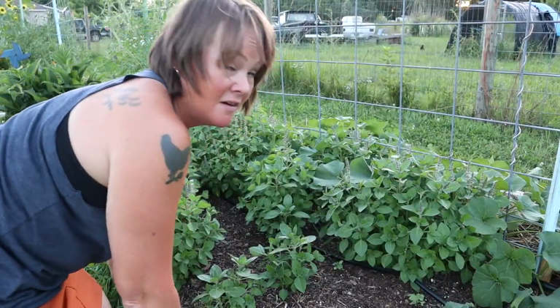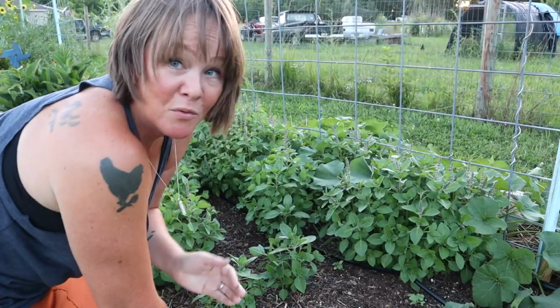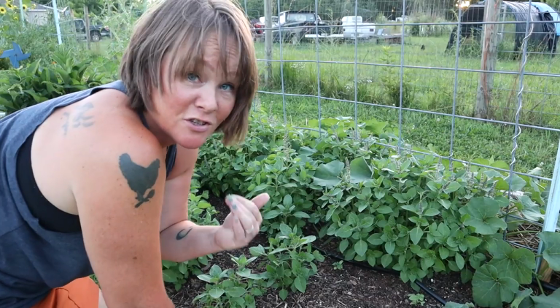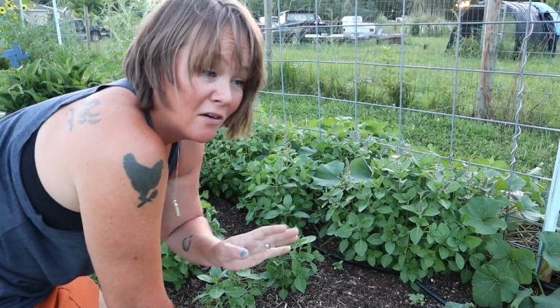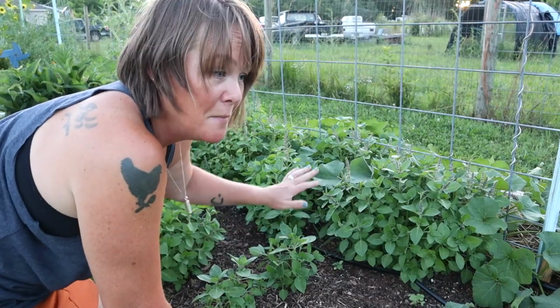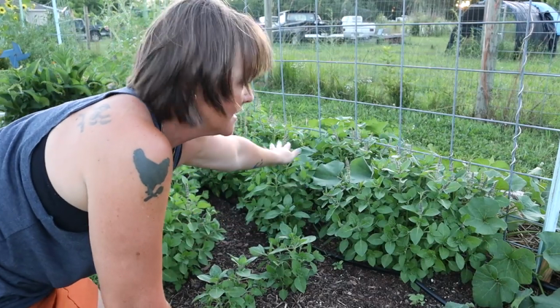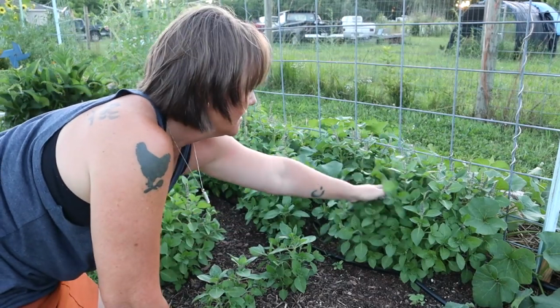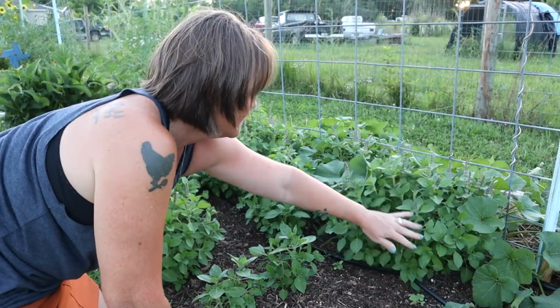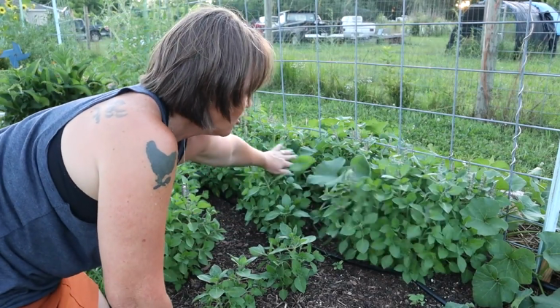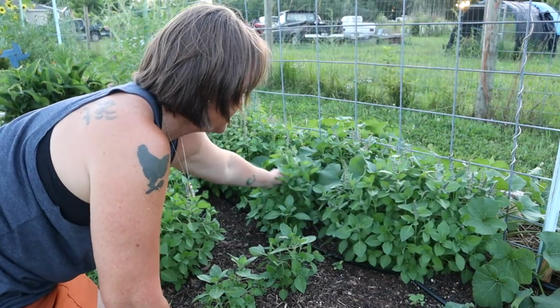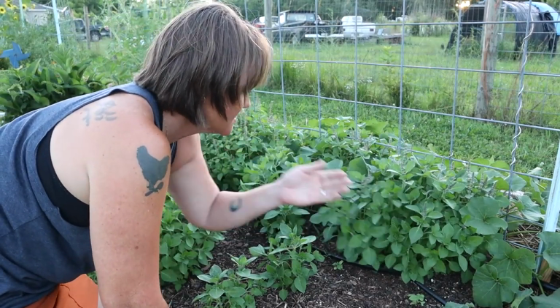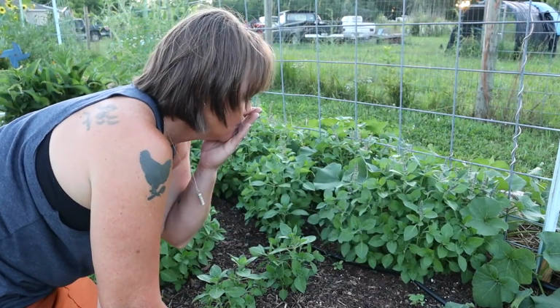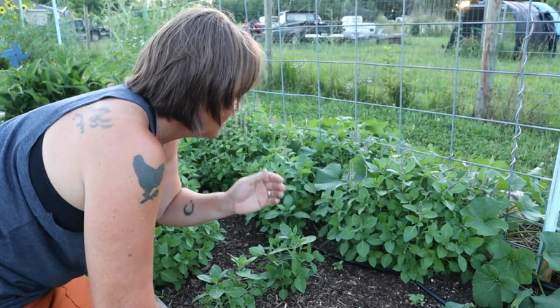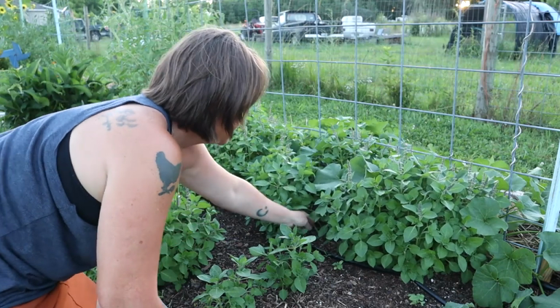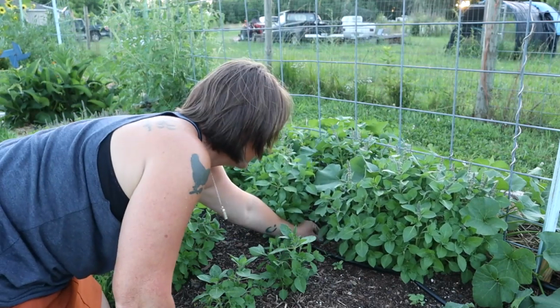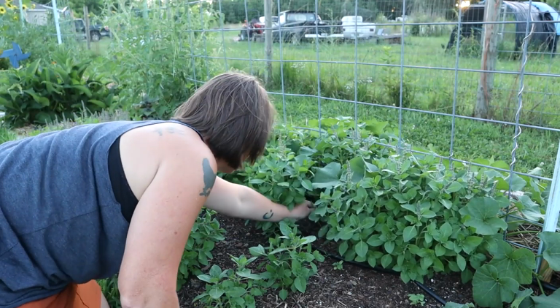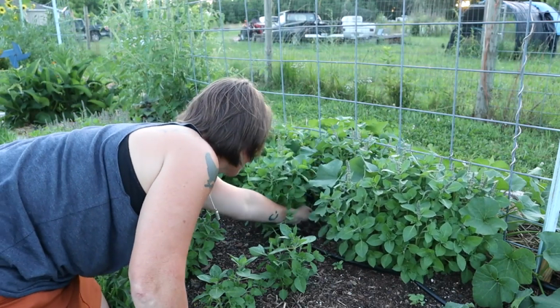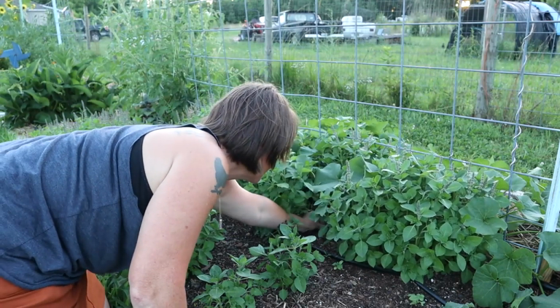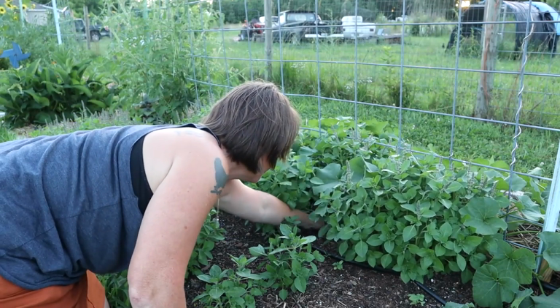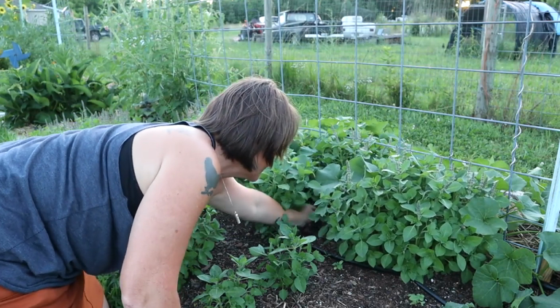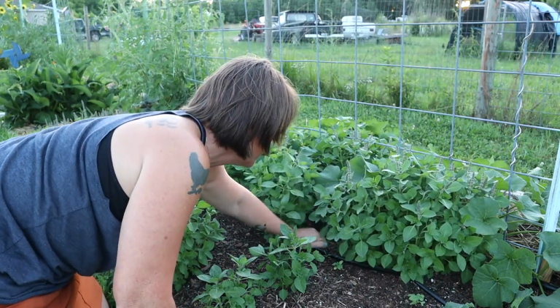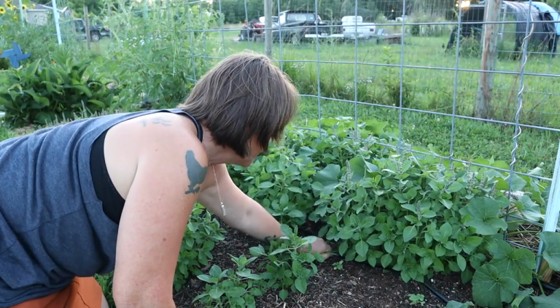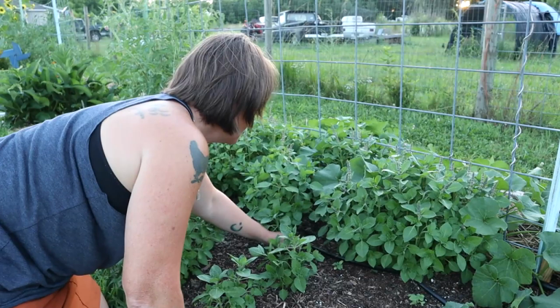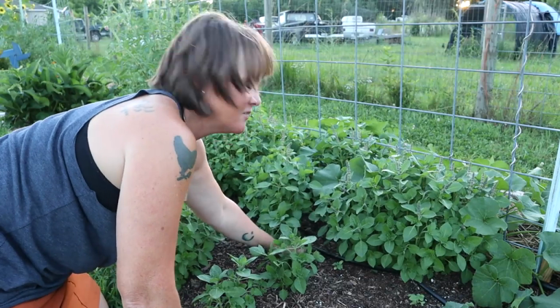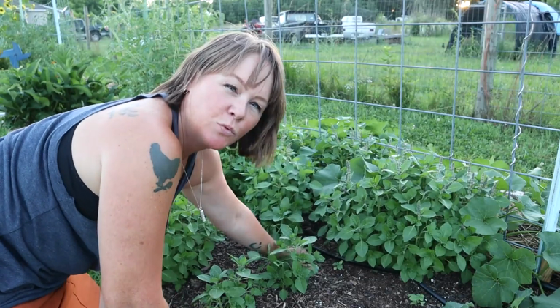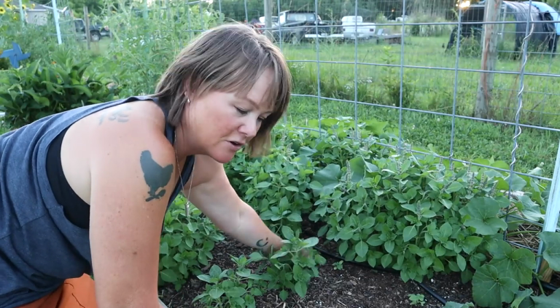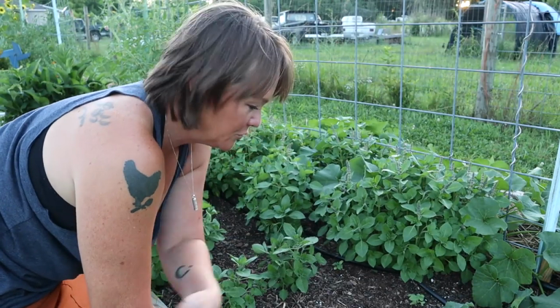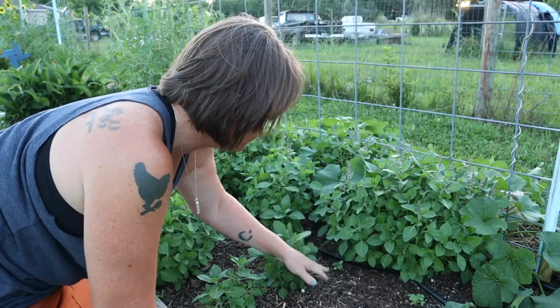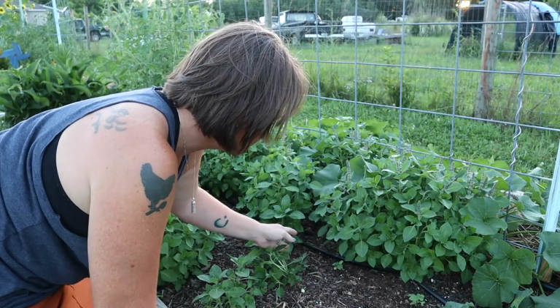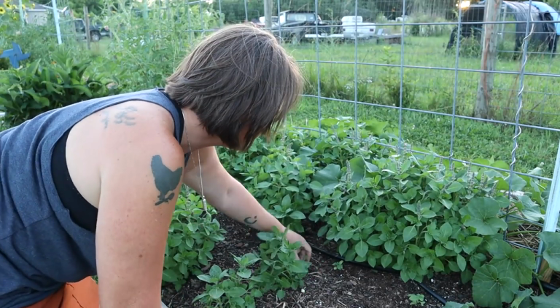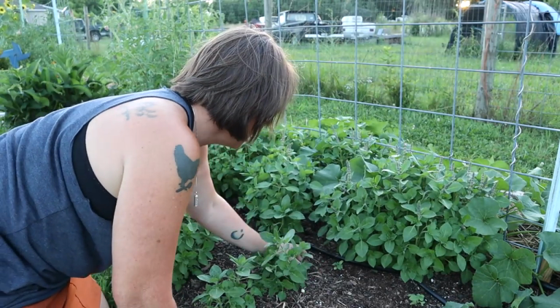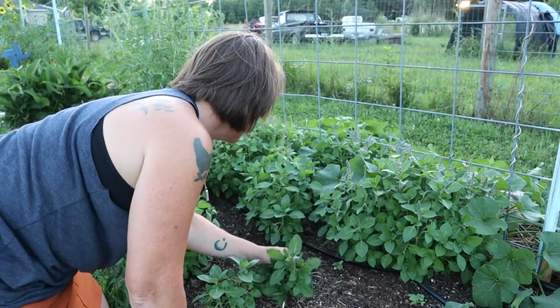I wish you could smell how amazing this holy basil is - this Tulsi. It smells so good. It has this kind of sweet fragrance to it. I love it.